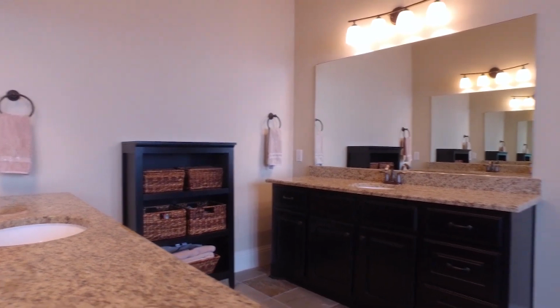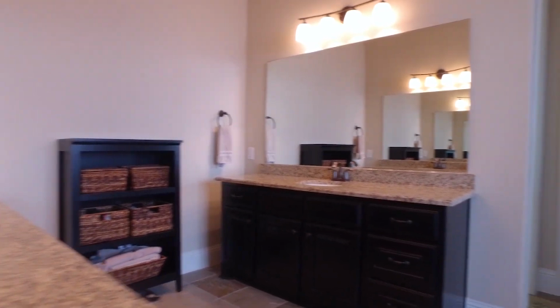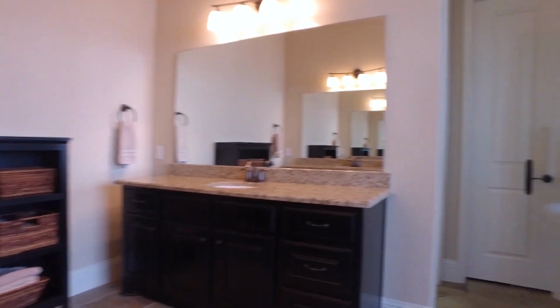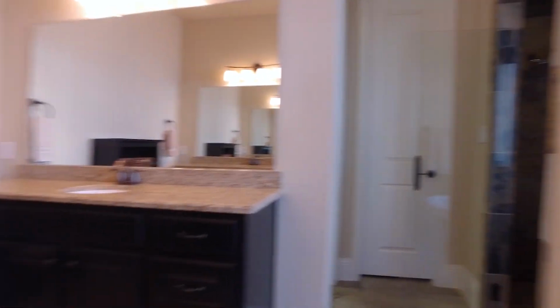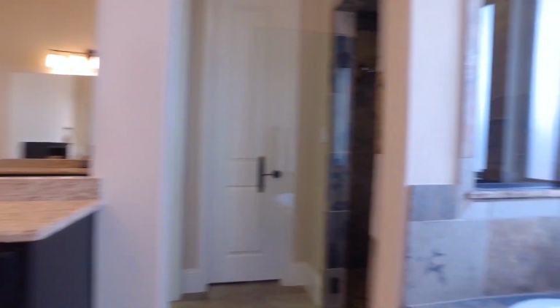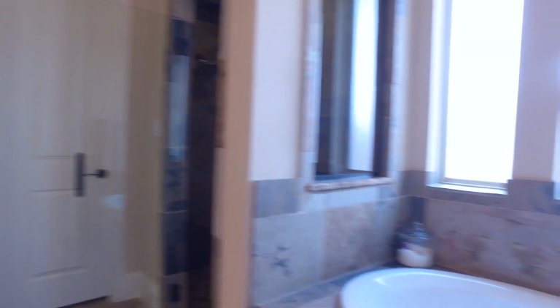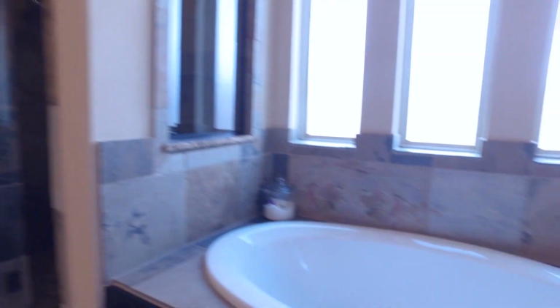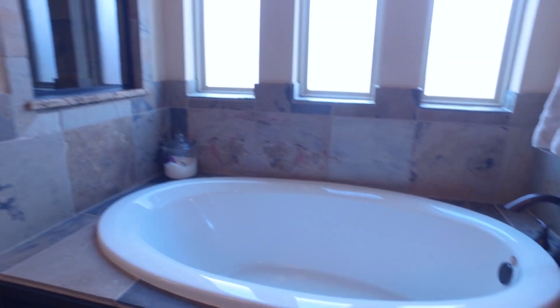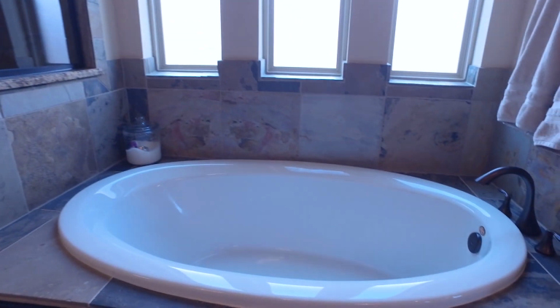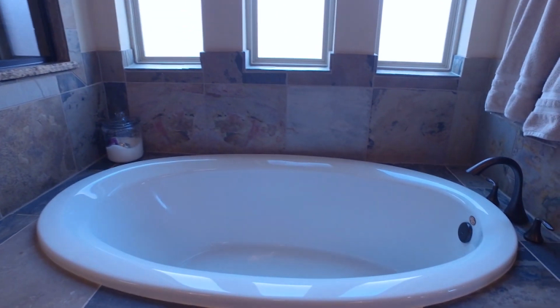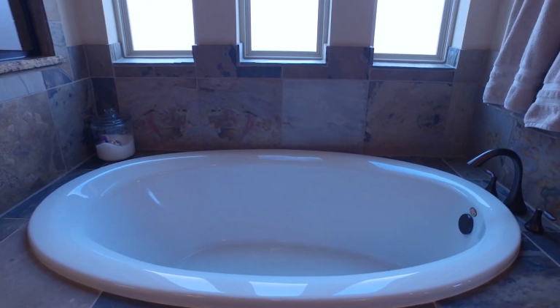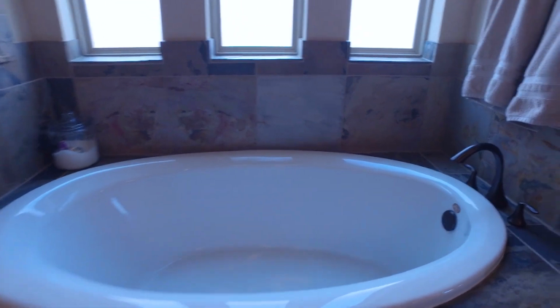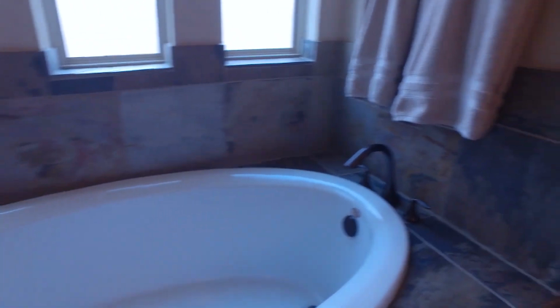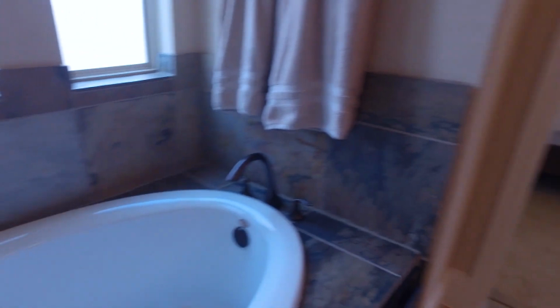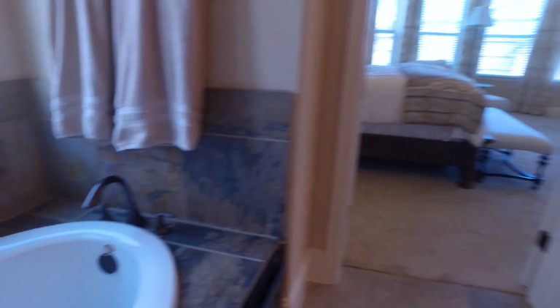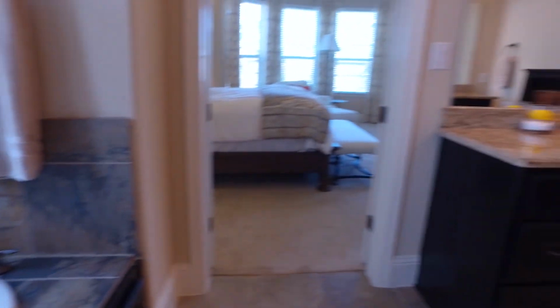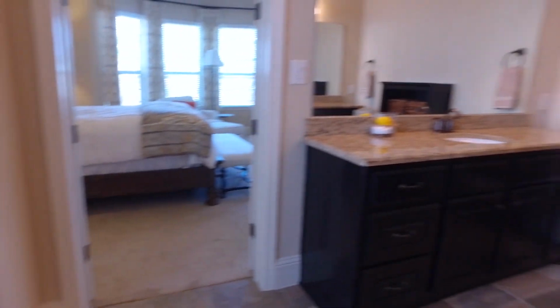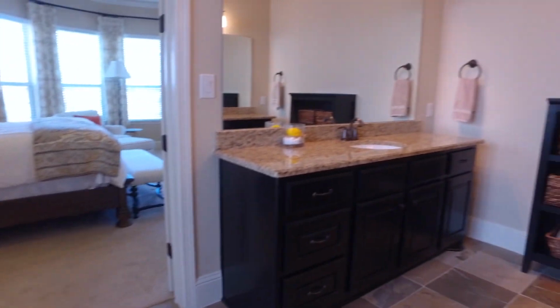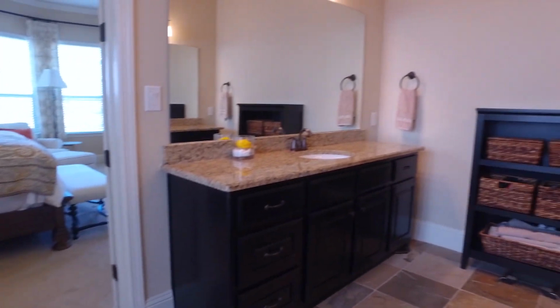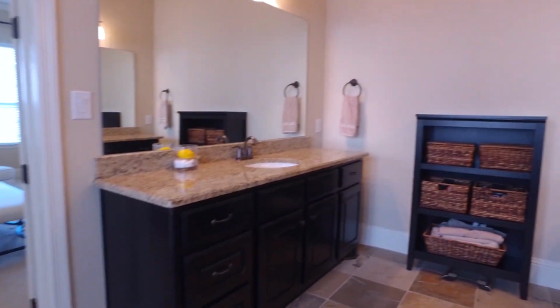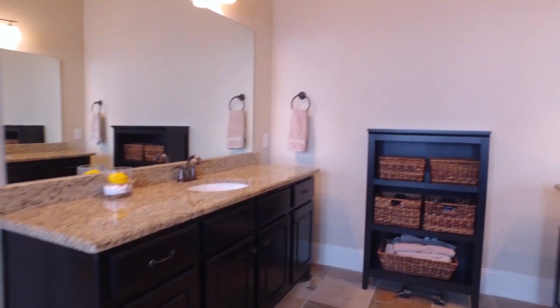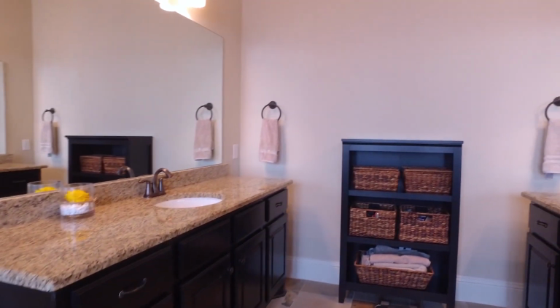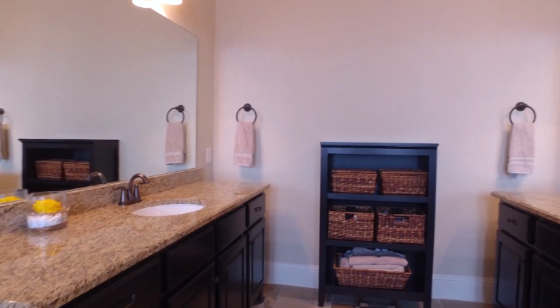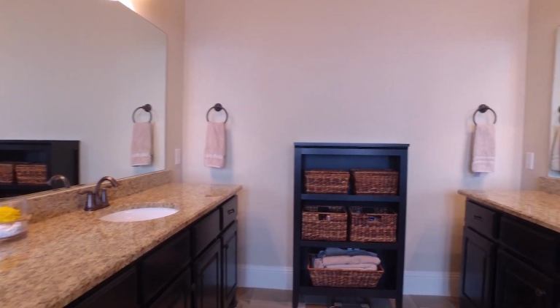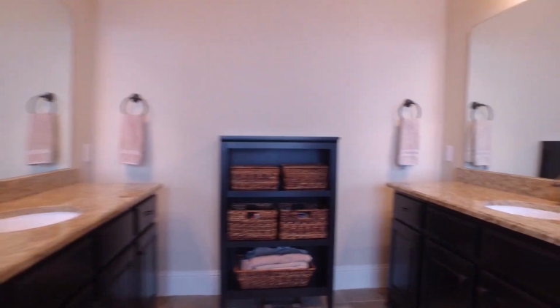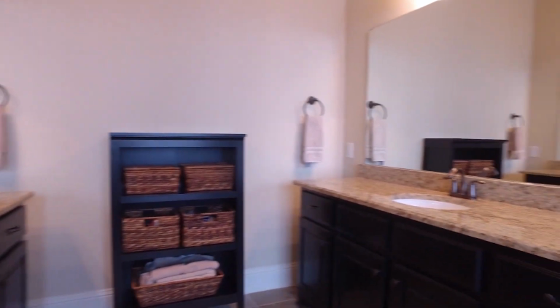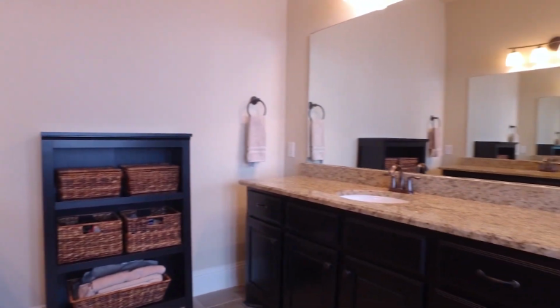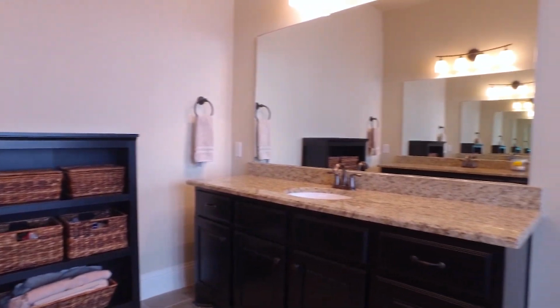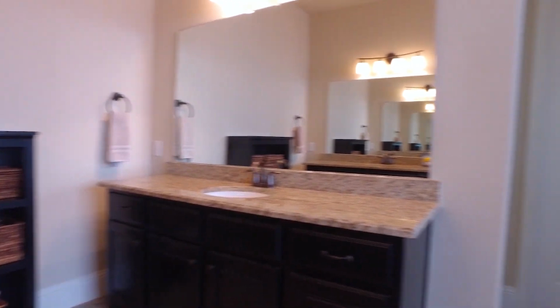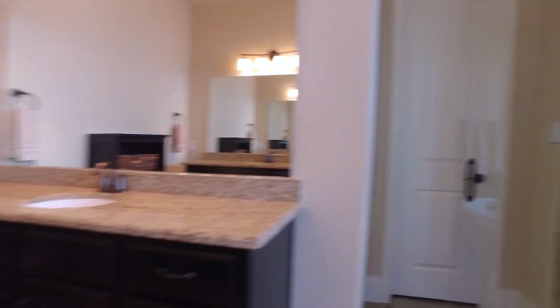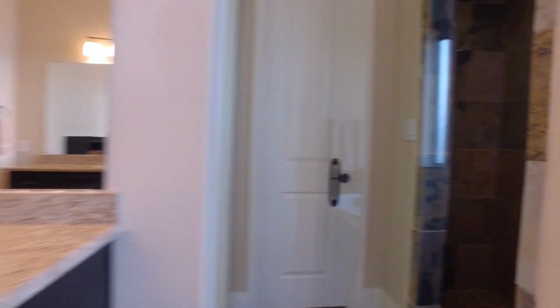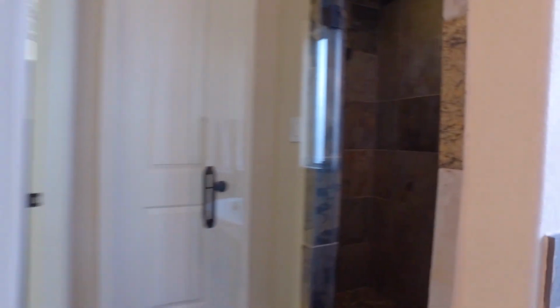Beautiful bathrooms that accommodate the bedrooms so well. This beautiful bathroom should be yours.